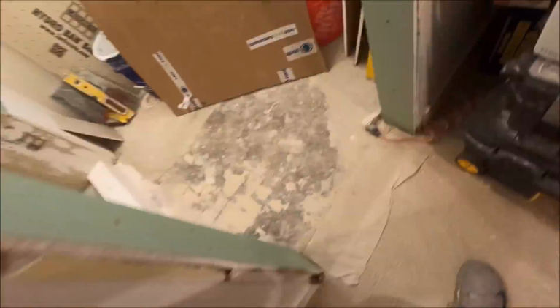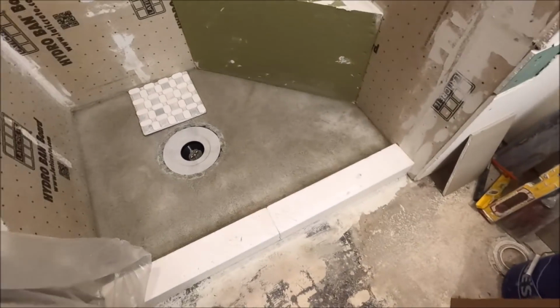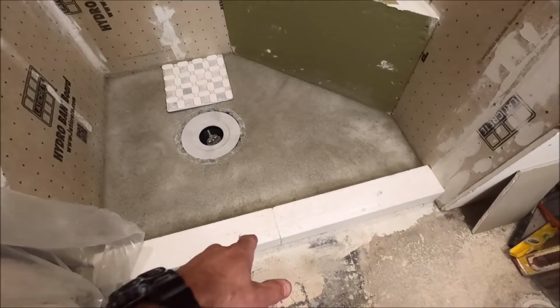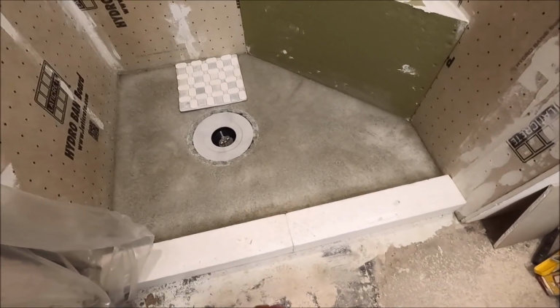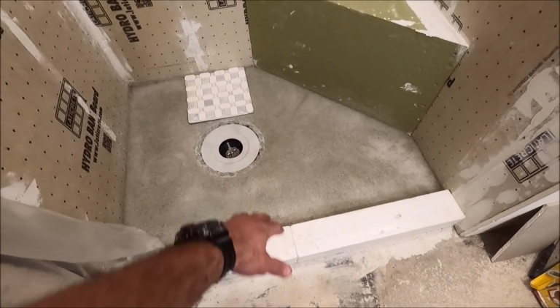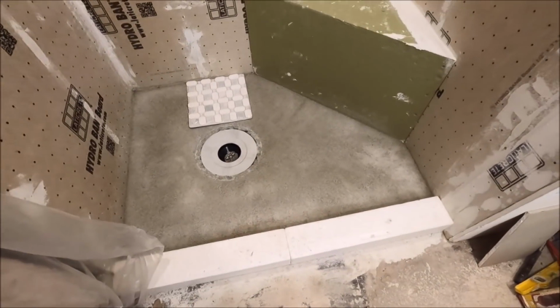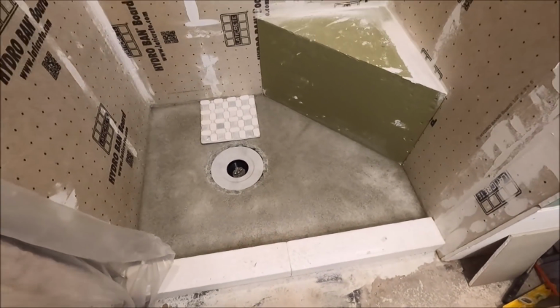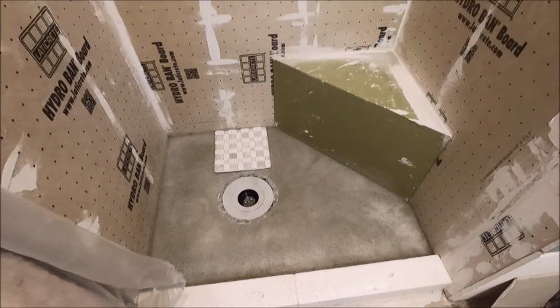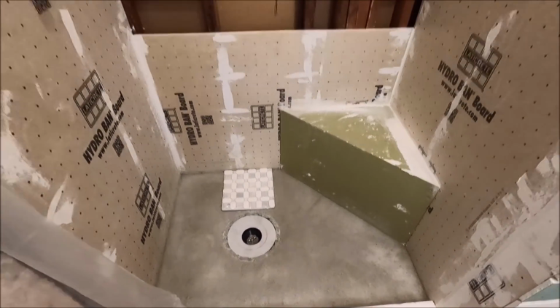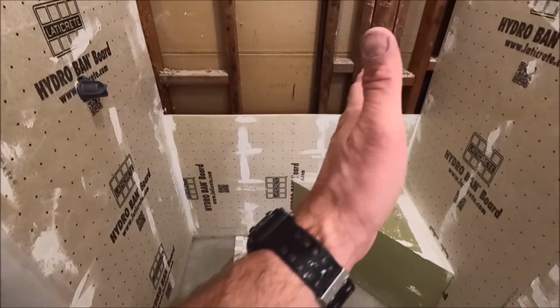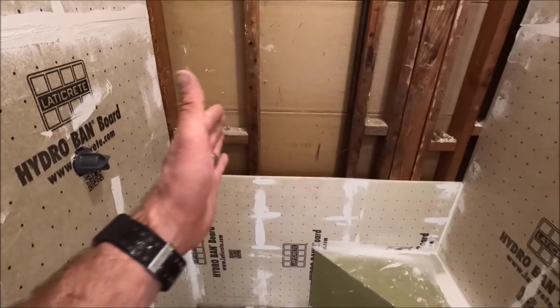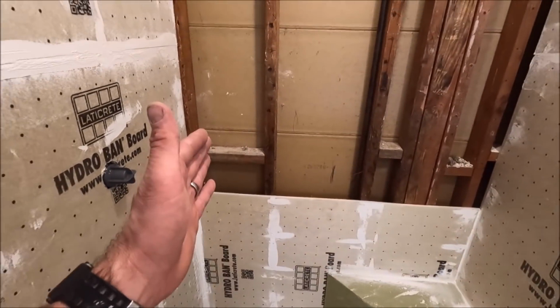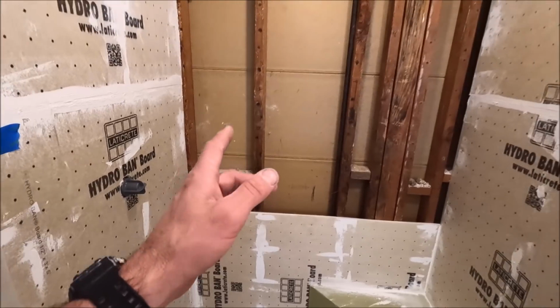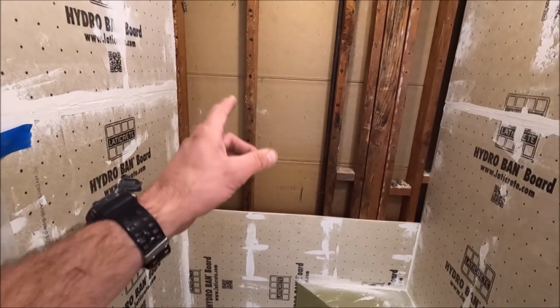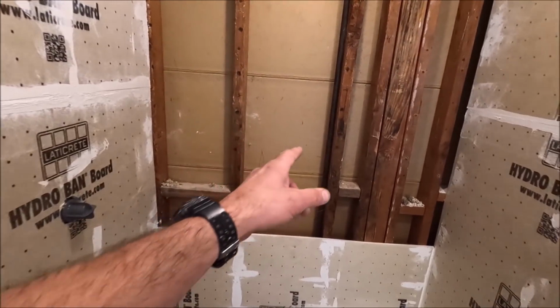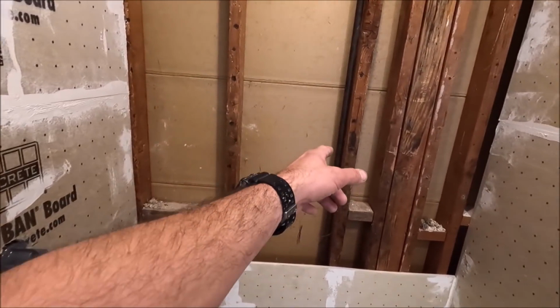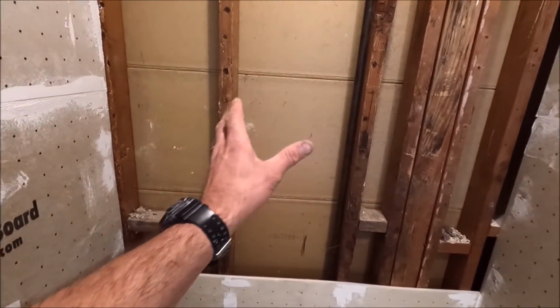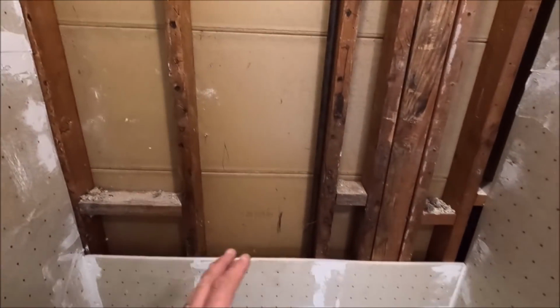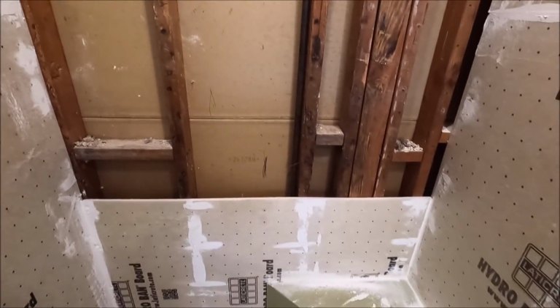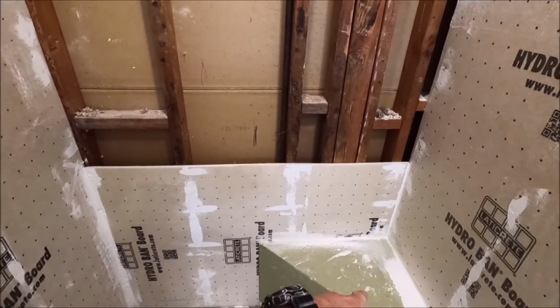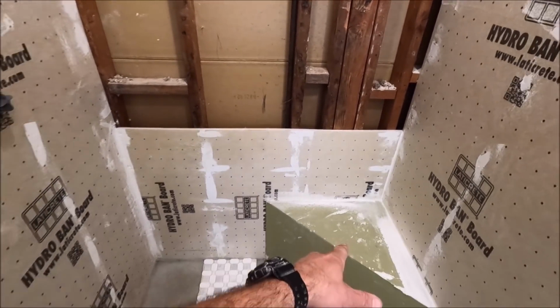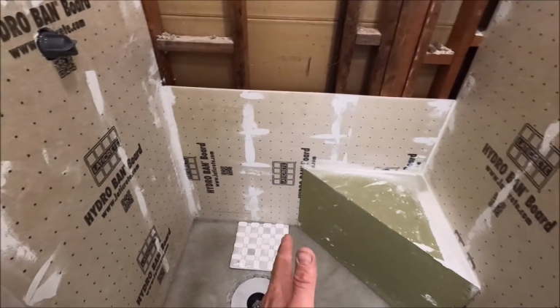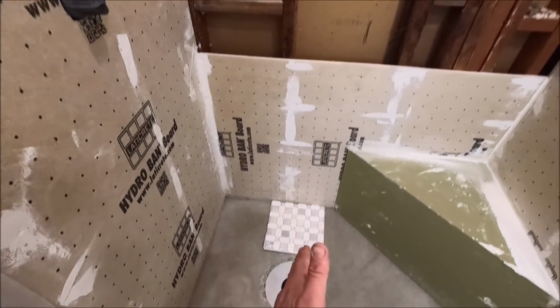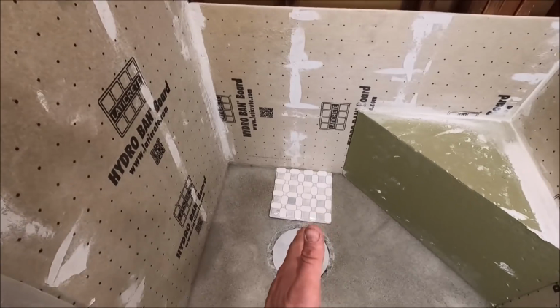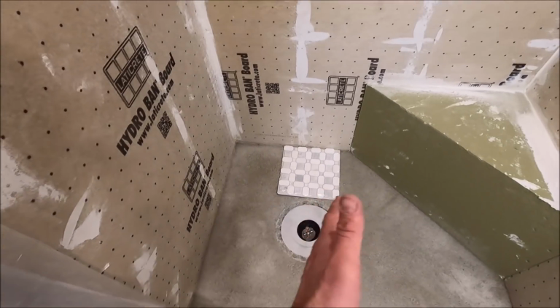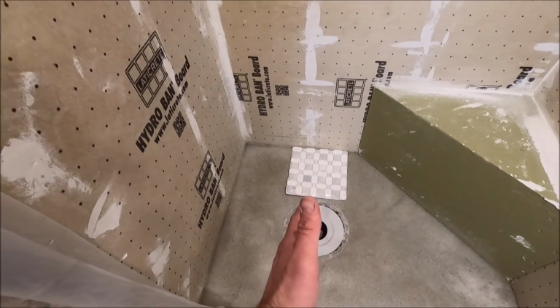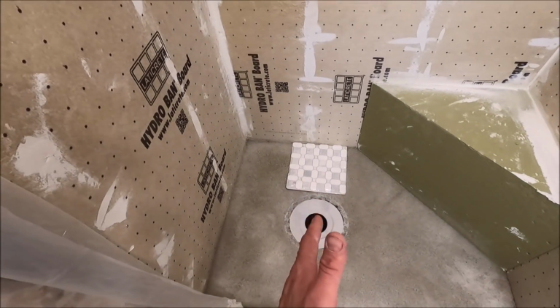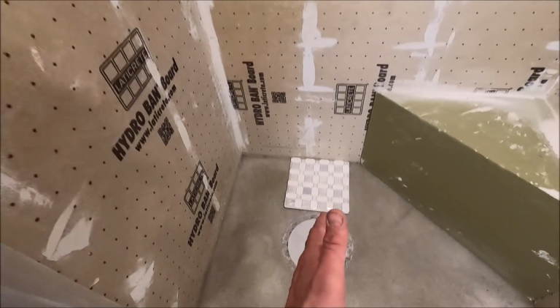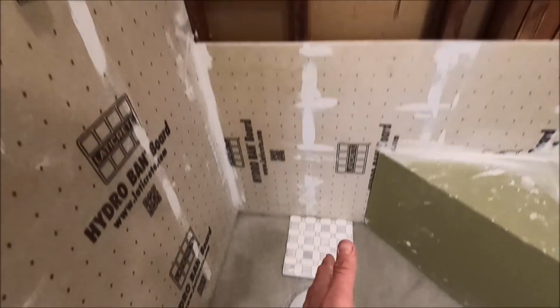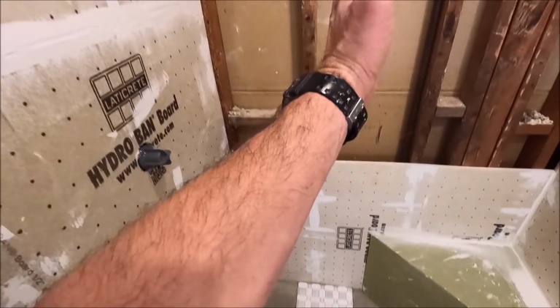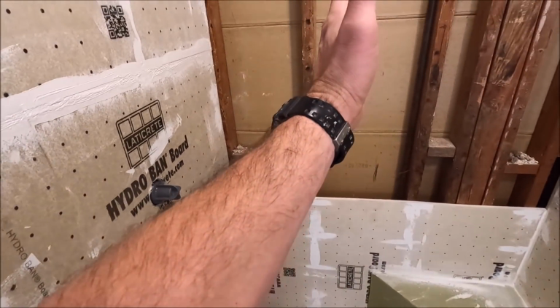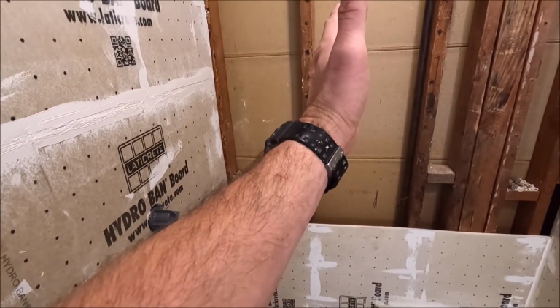Here we have the curb installed and the dry pack is installed. This is going to be an offset niche — we have a gas line here, plus we have a large bench there. The drain location is offset as well, so the drain and the niche will be lined up.